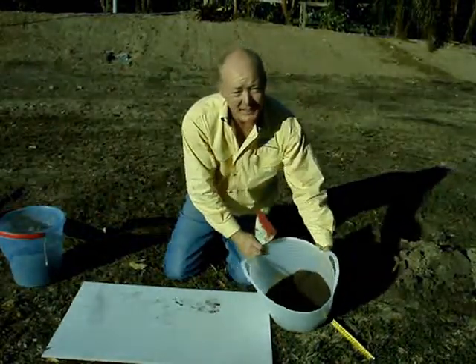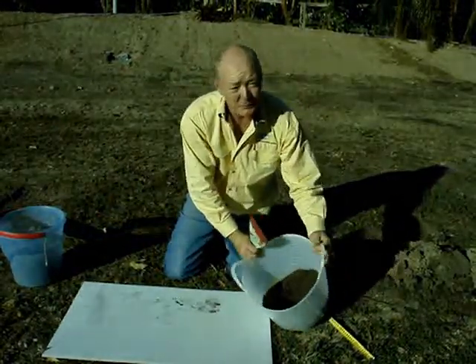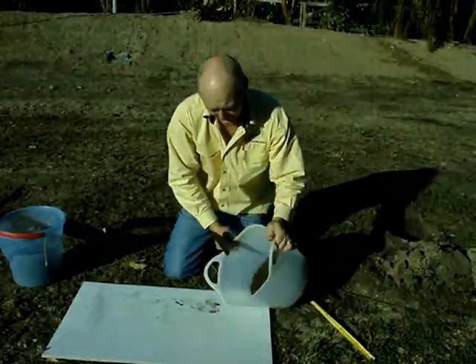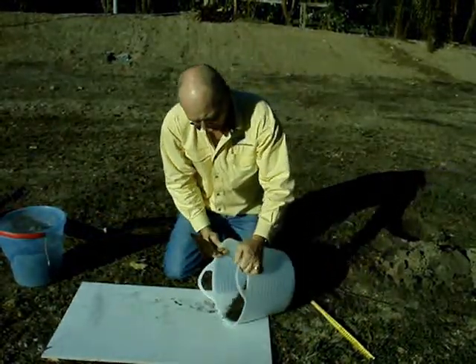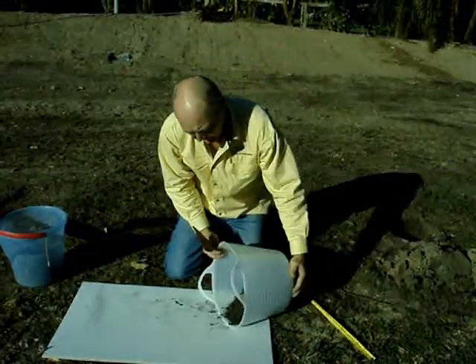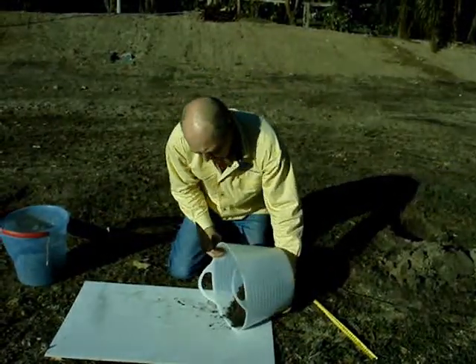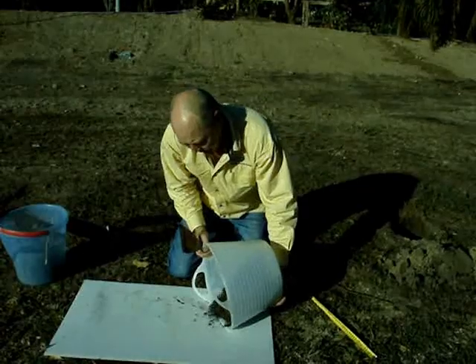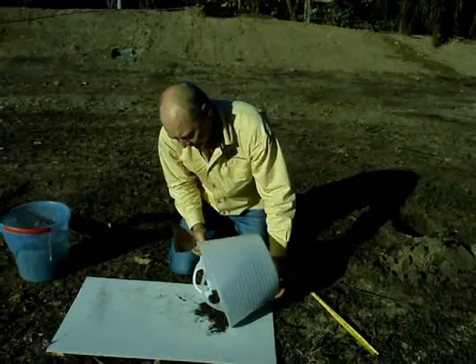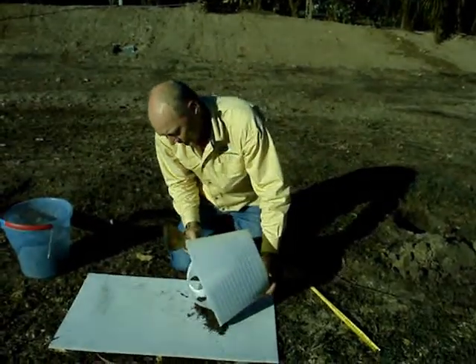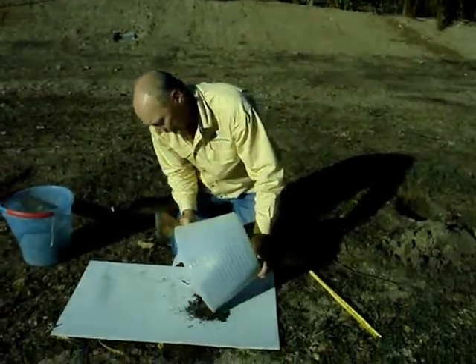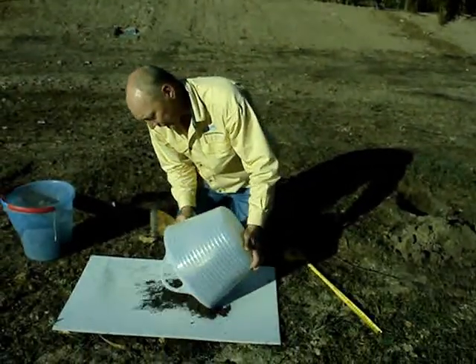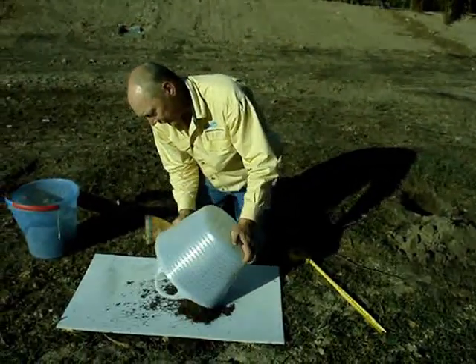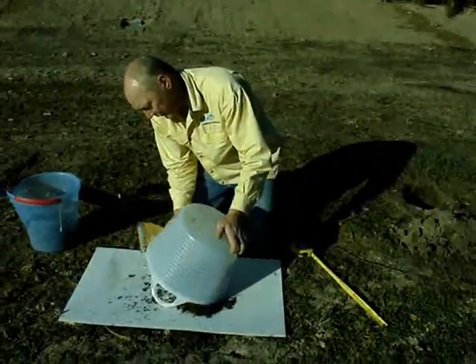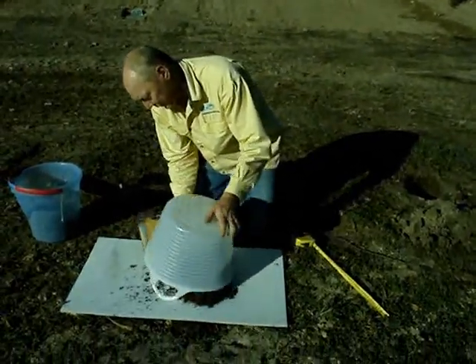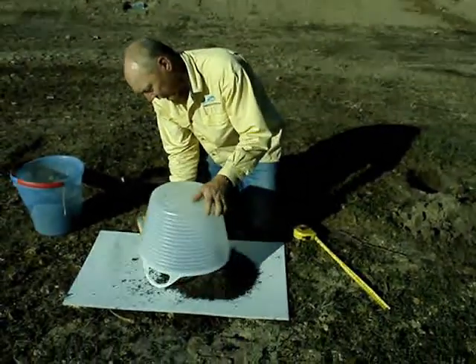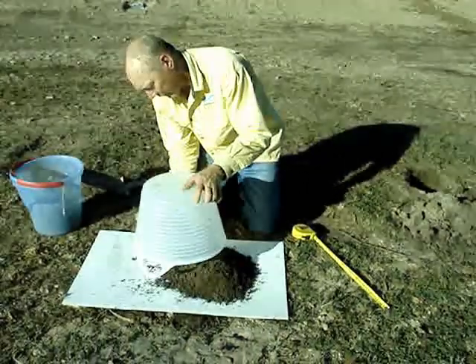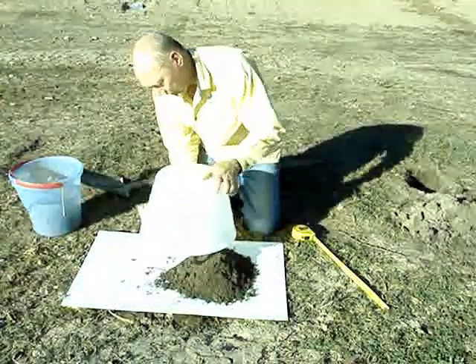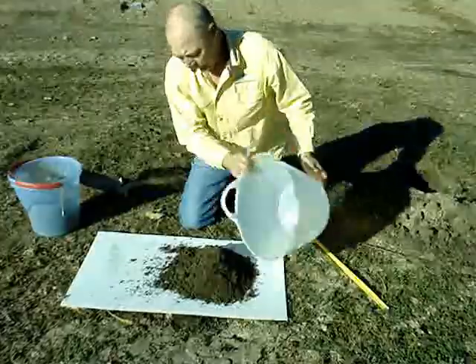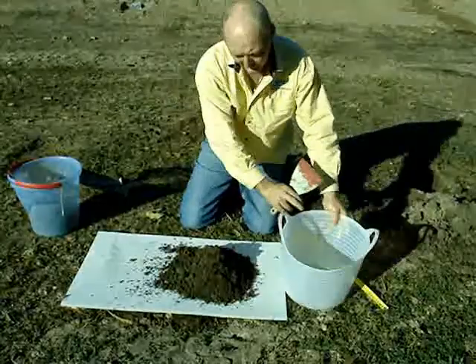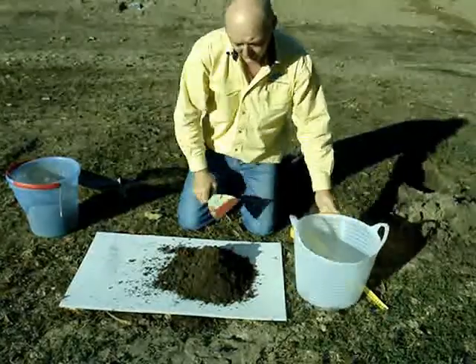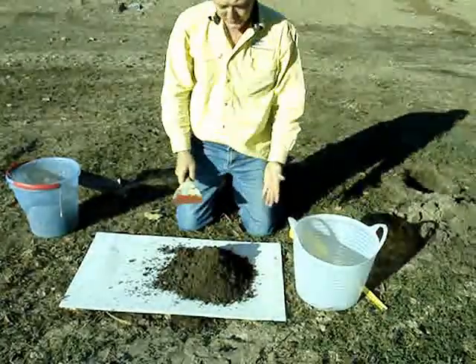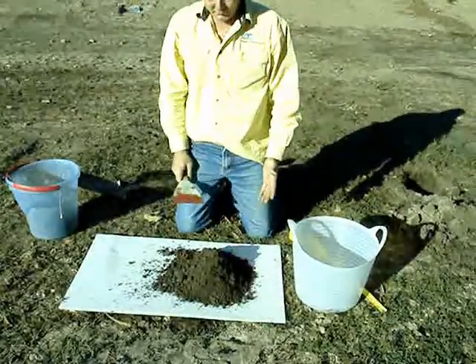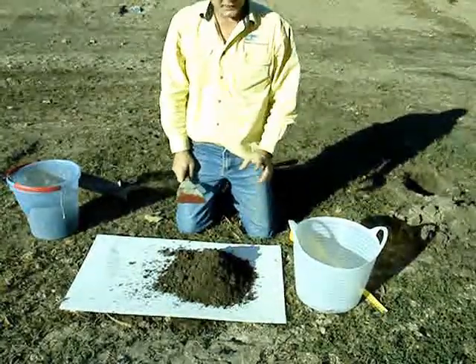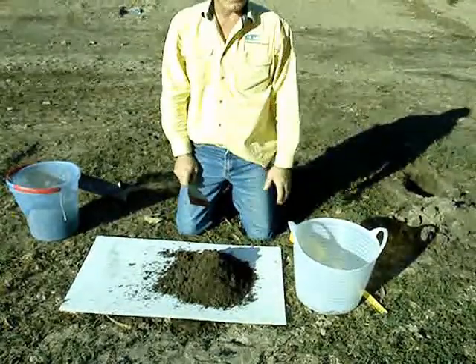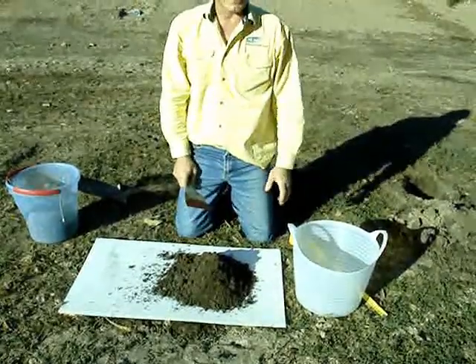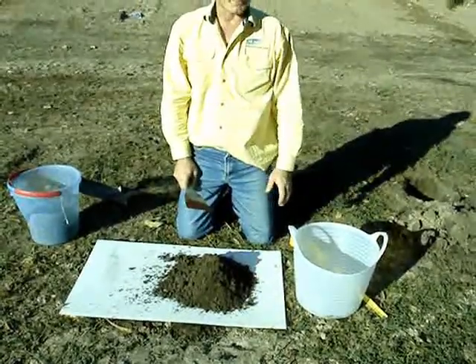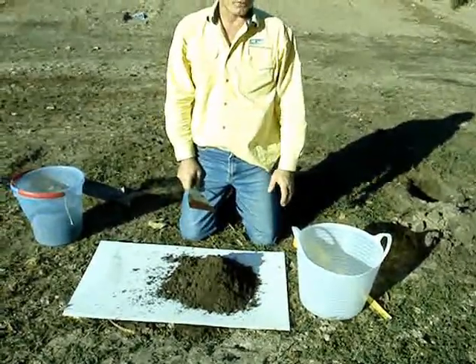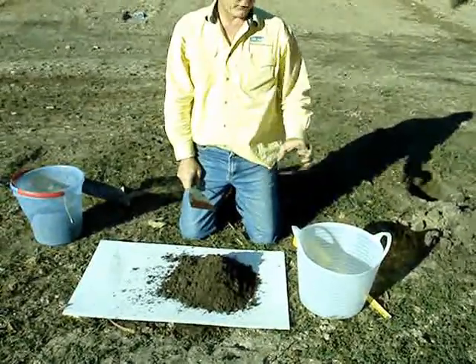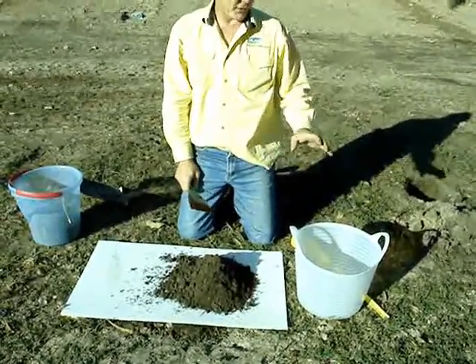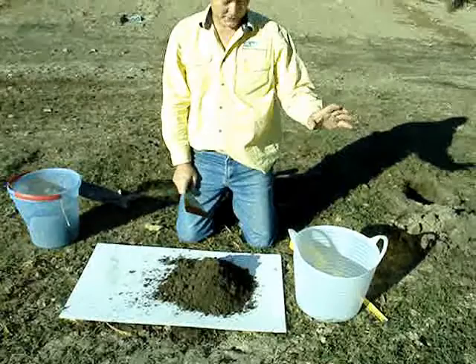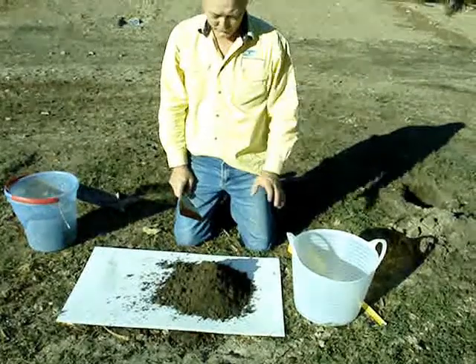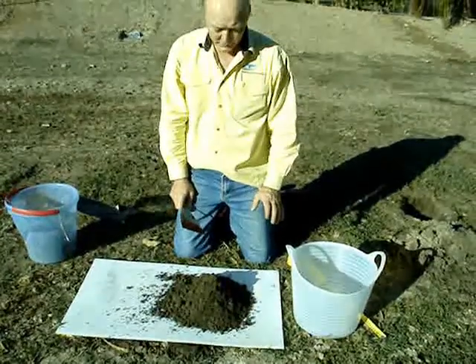The next step is to tip it out. The thing is, we only need a small amount — we only need 500 grams. So we've got packets that actually fit the right amount.